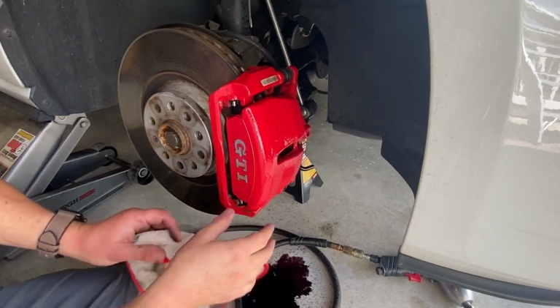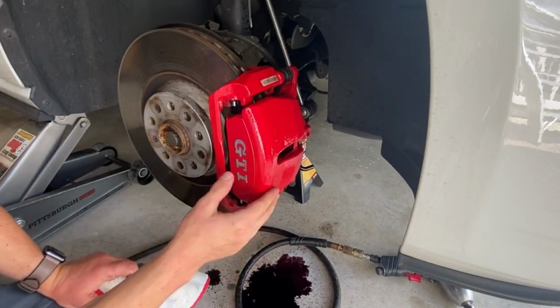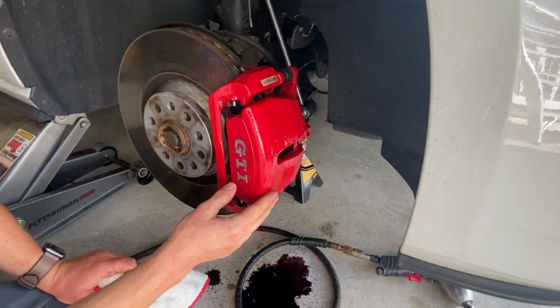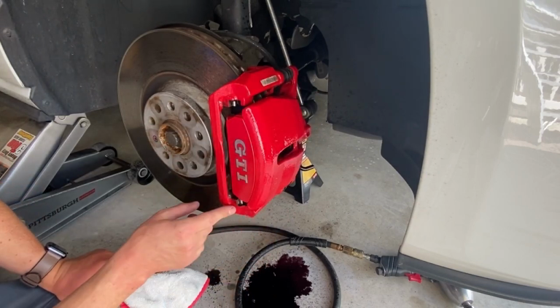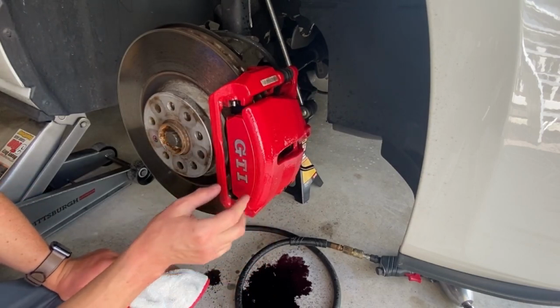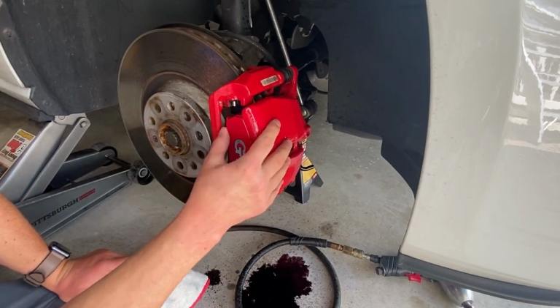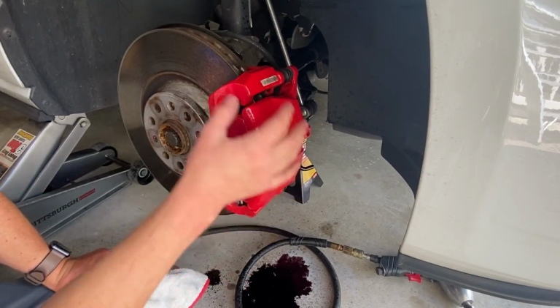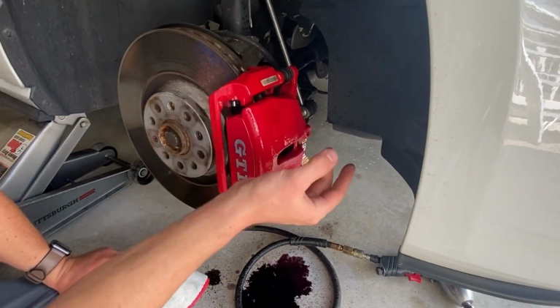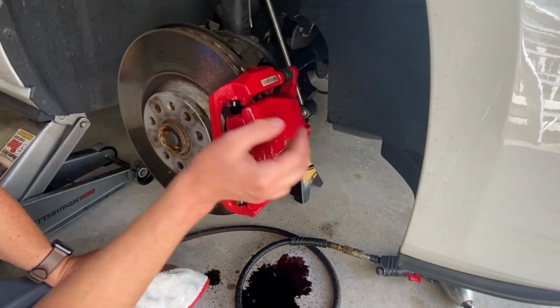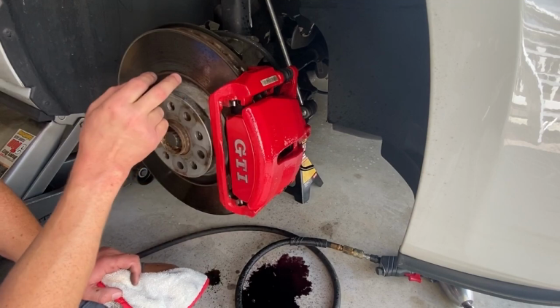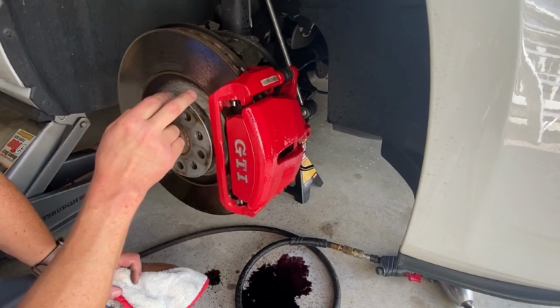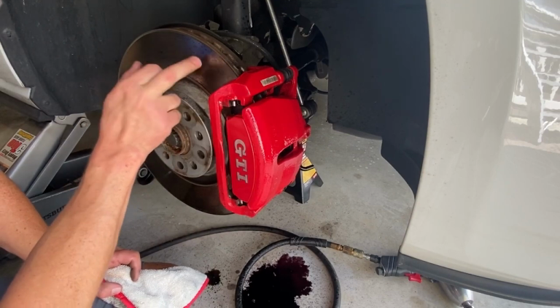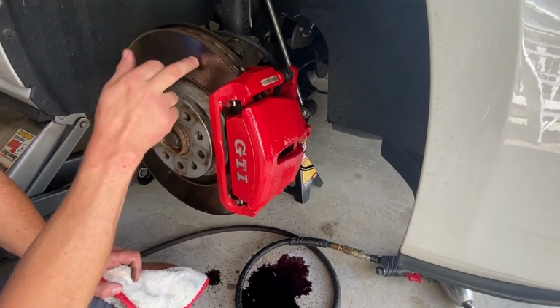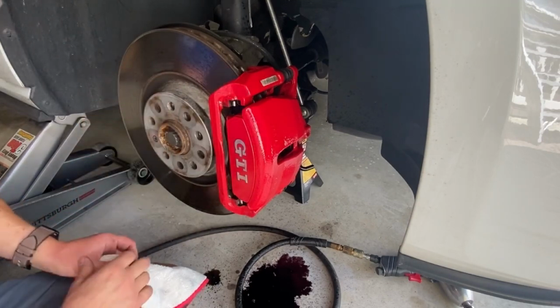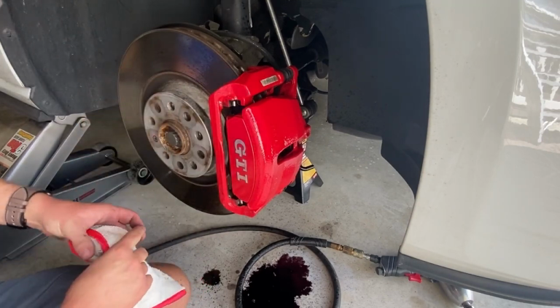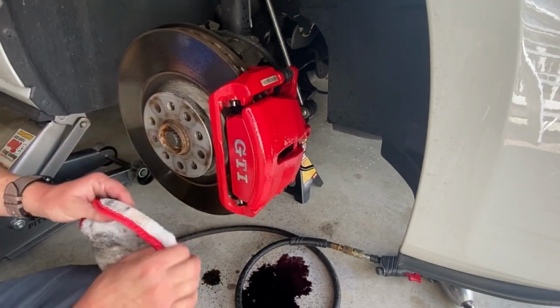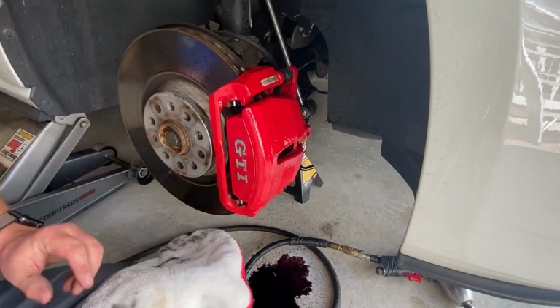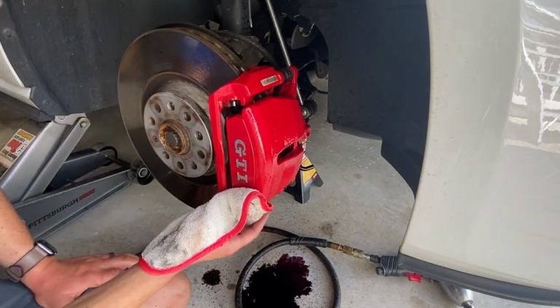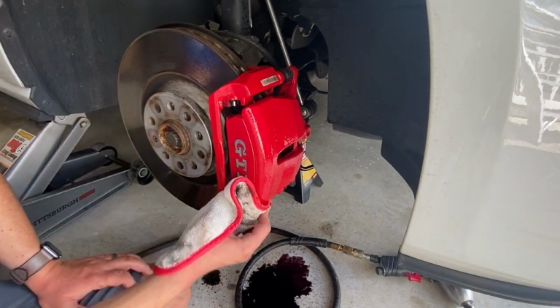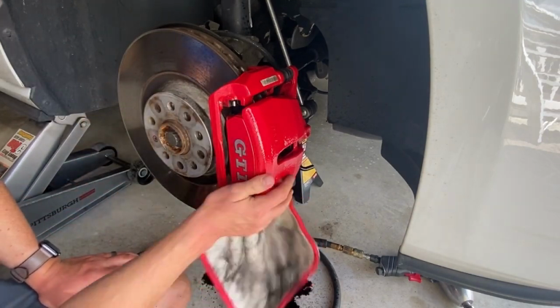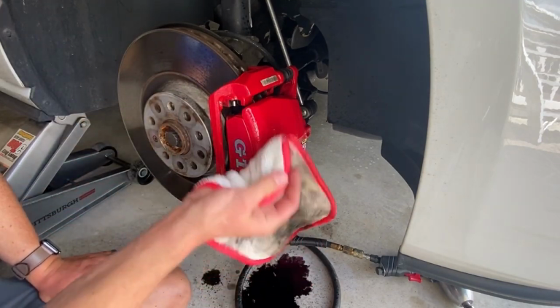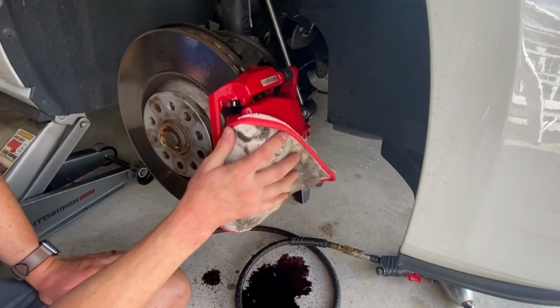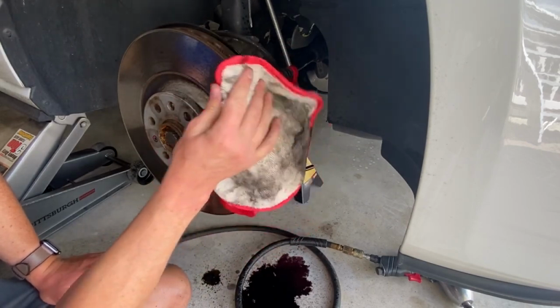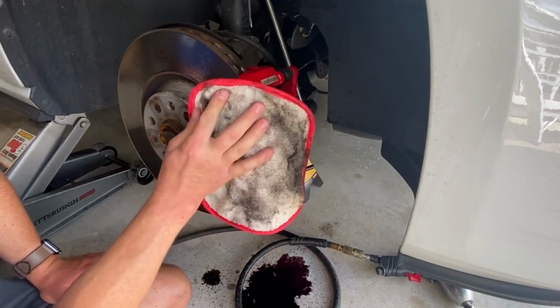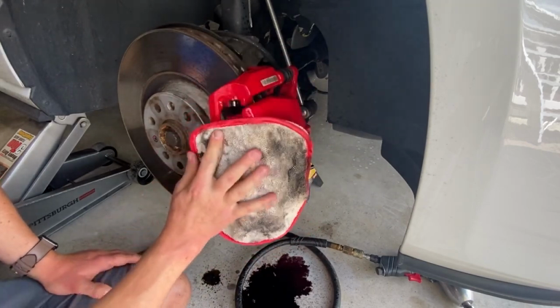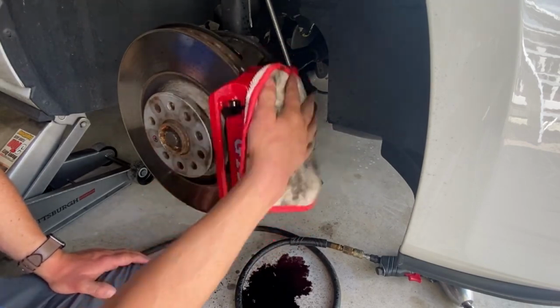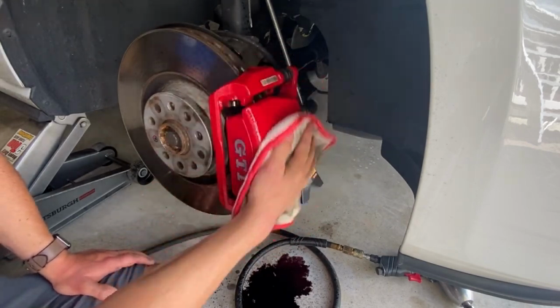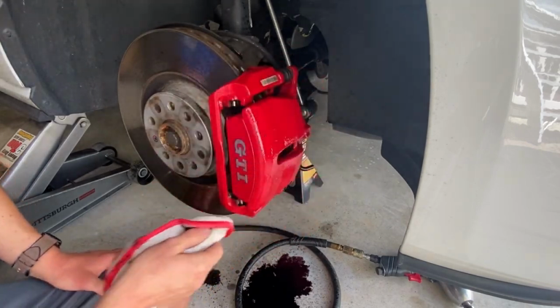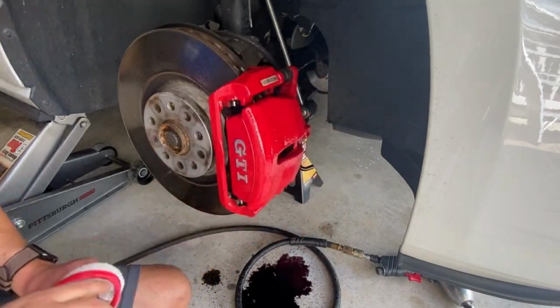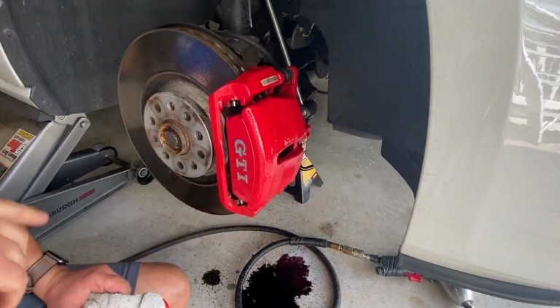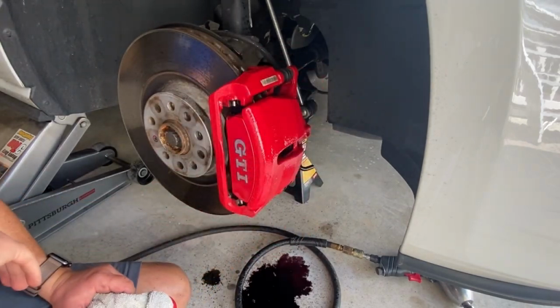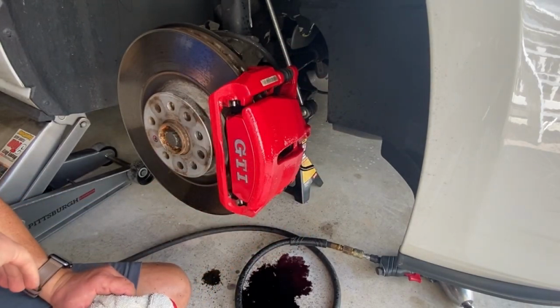We're about three quarters of where I want to be with this caliper. The rest of the cleaning I'll do when I take it off, because I'm replacing this rotor as well. I'm really hoping it's going to solve the vibration issue I have in the brake pedal at certain speeds.